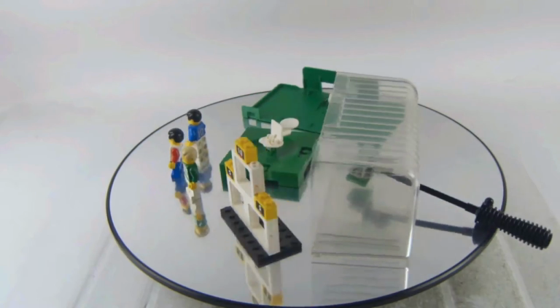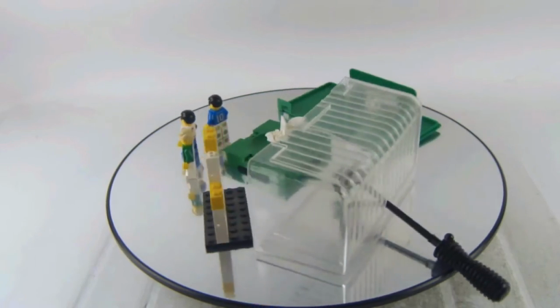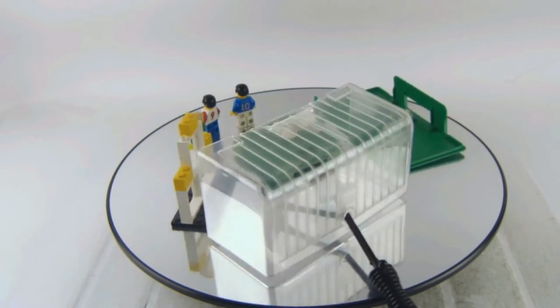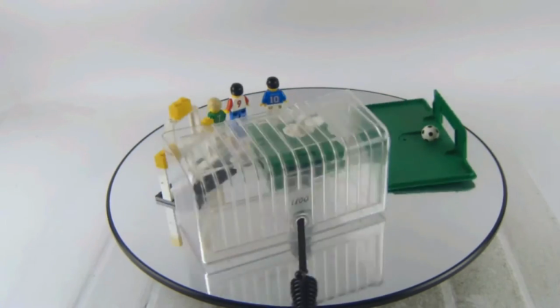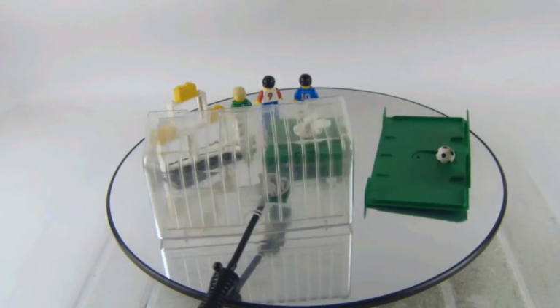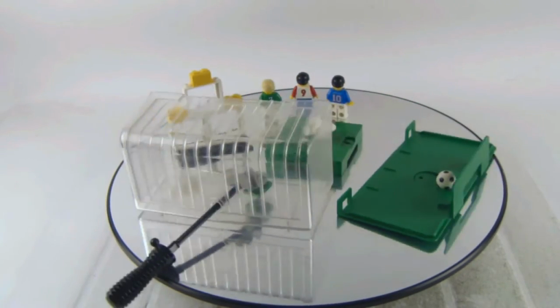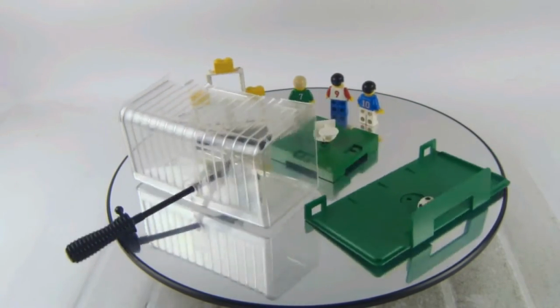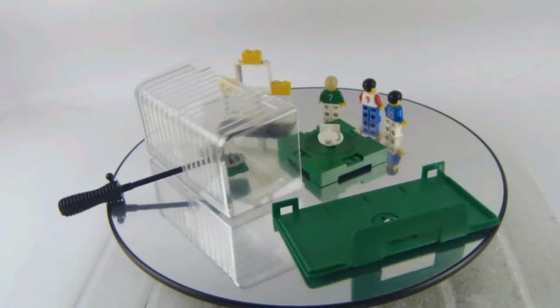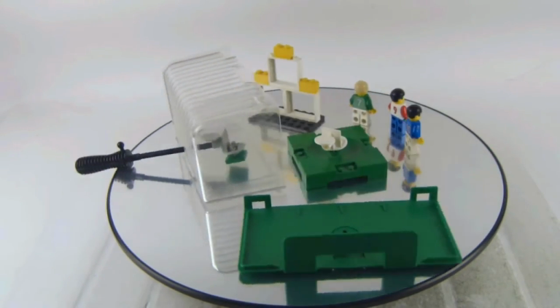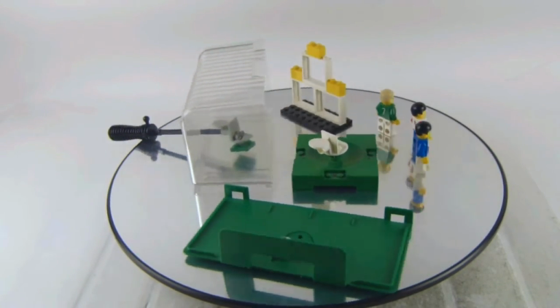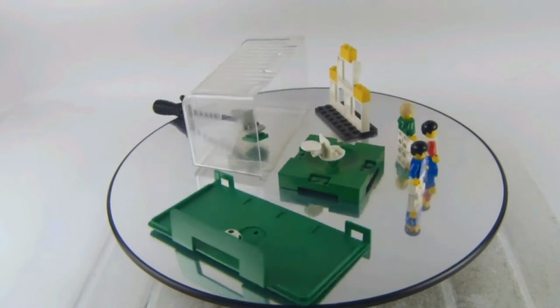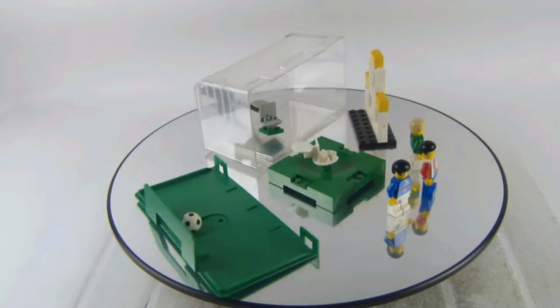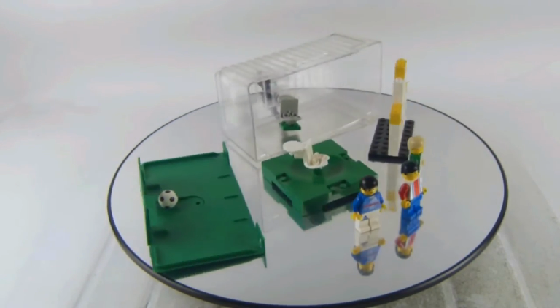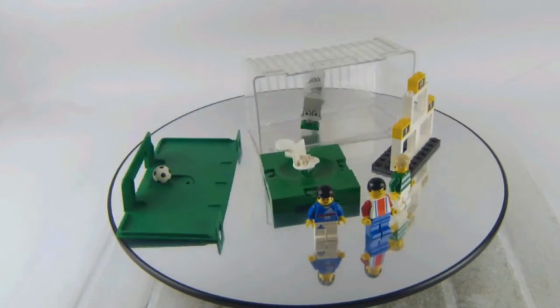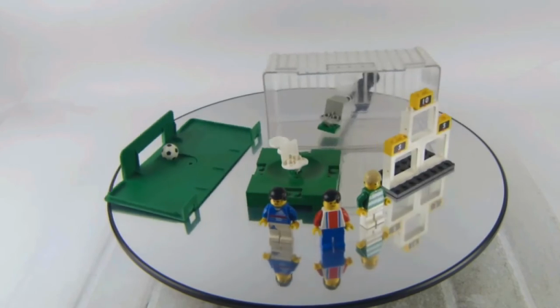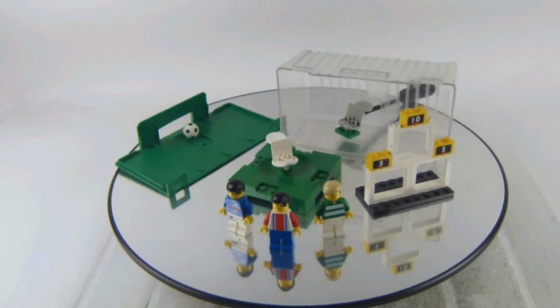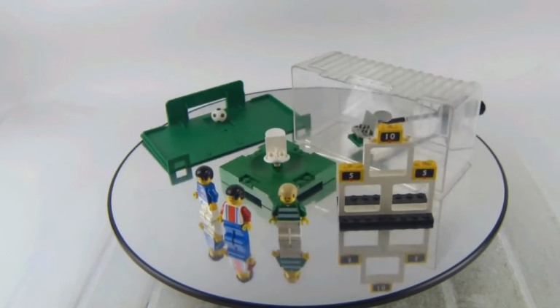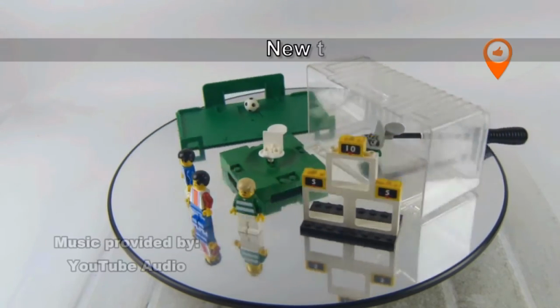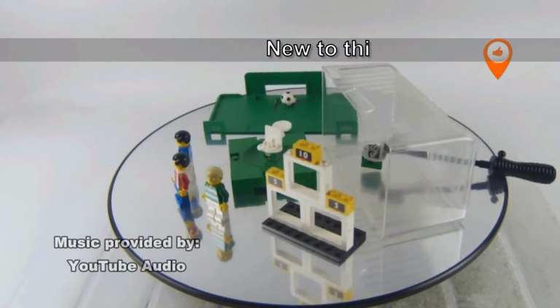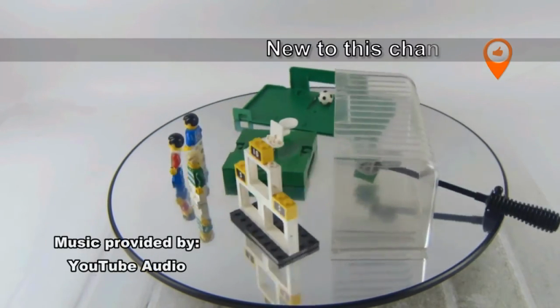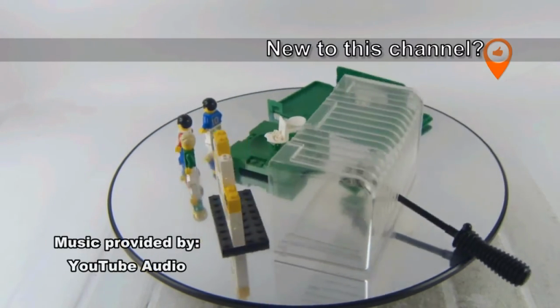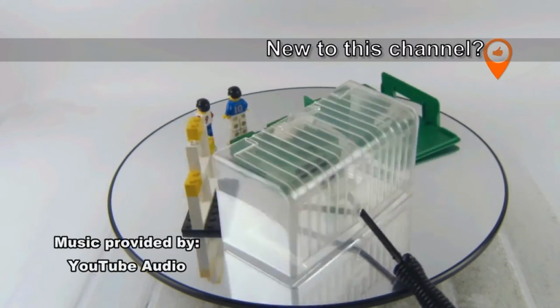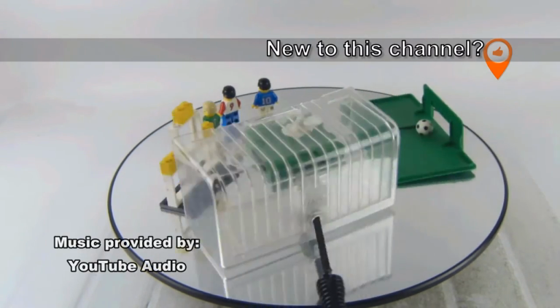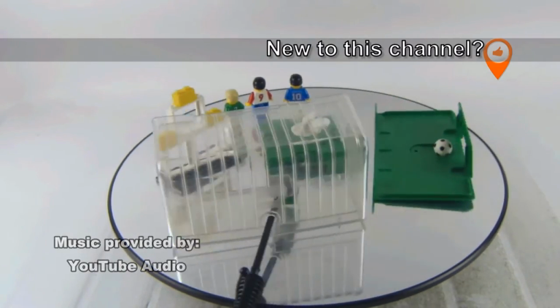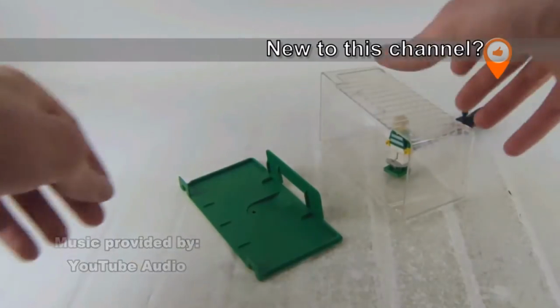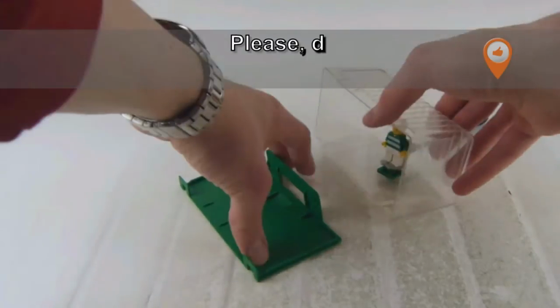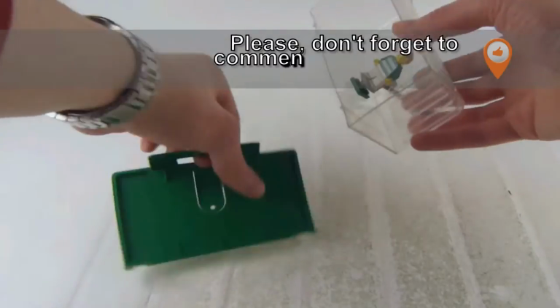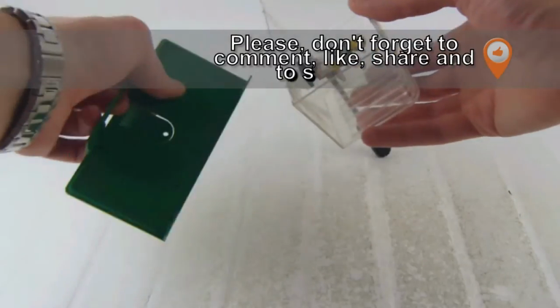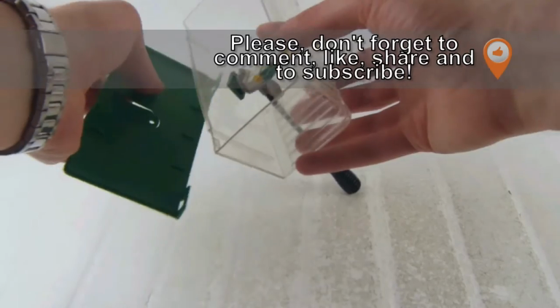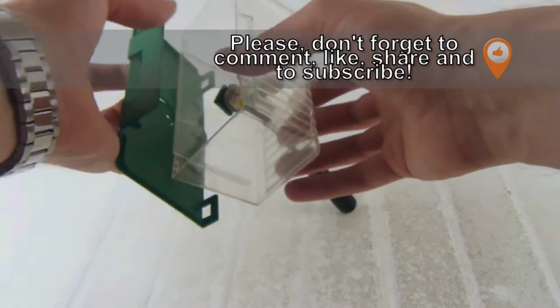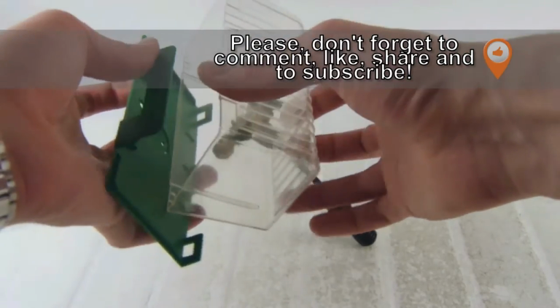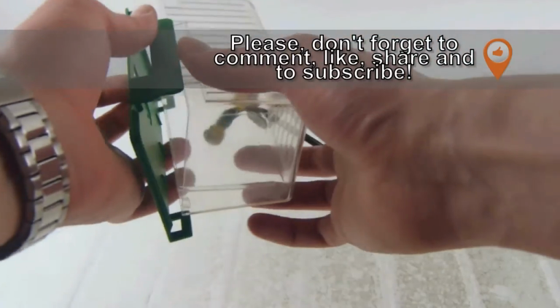In this video I'm reviewing another vintage Lego sports set. This is set number 3401, the Shoot and Score, and this set has the Zidane minifigure to go along with it.